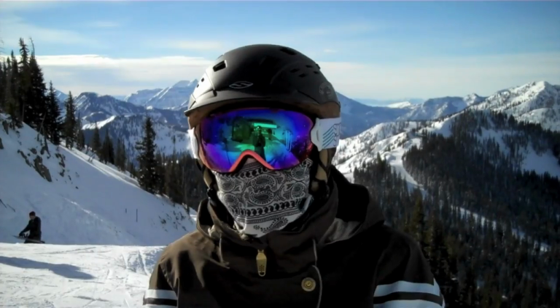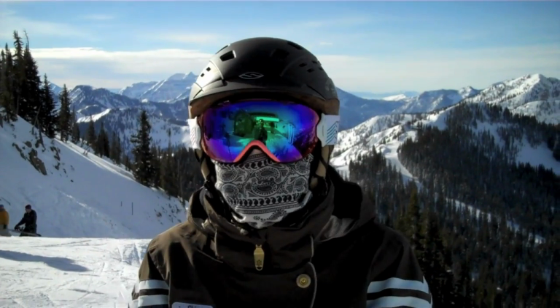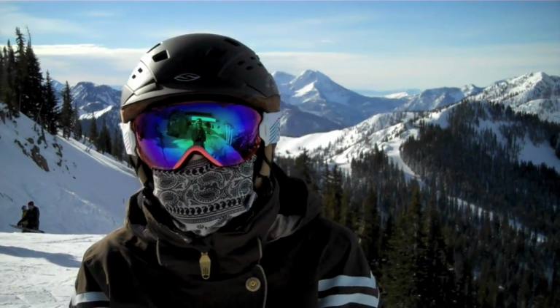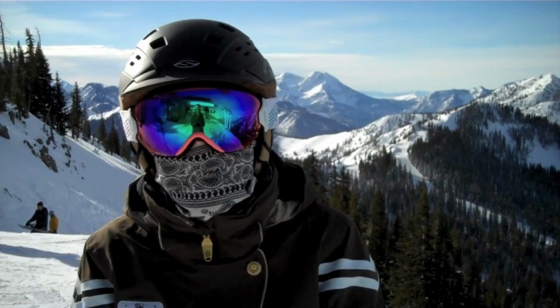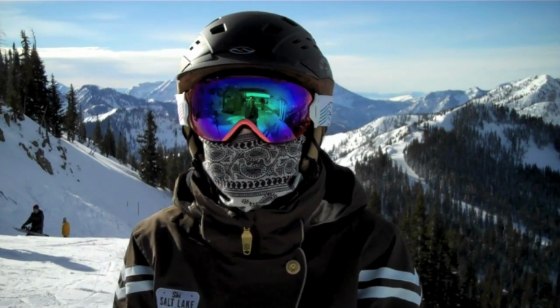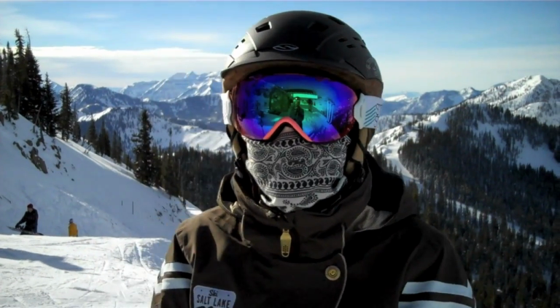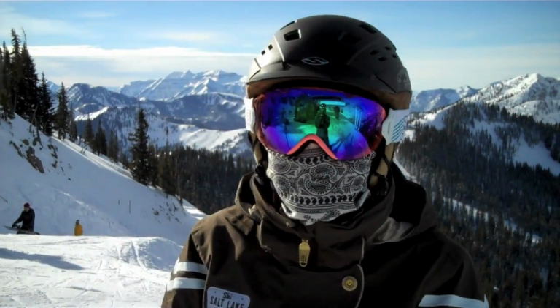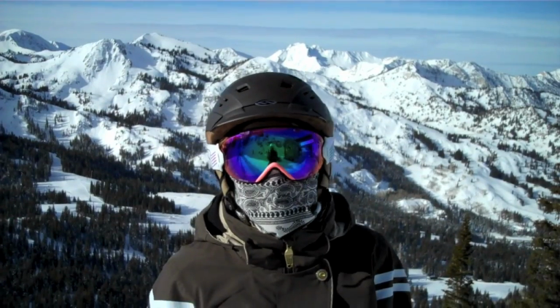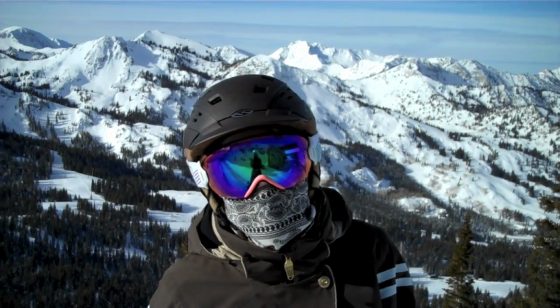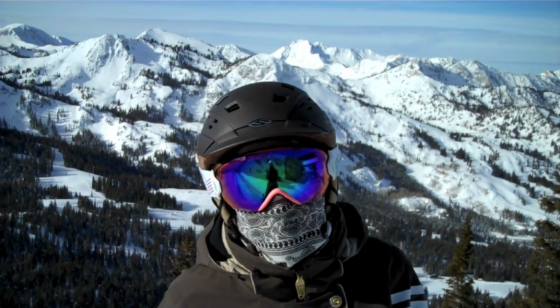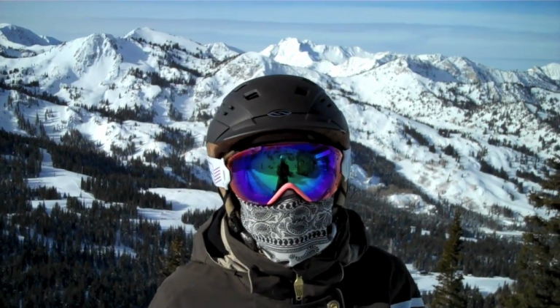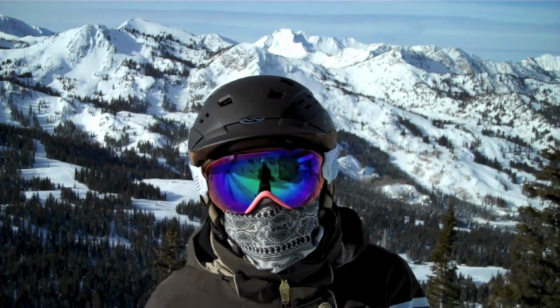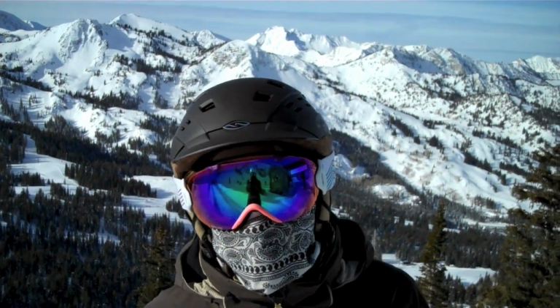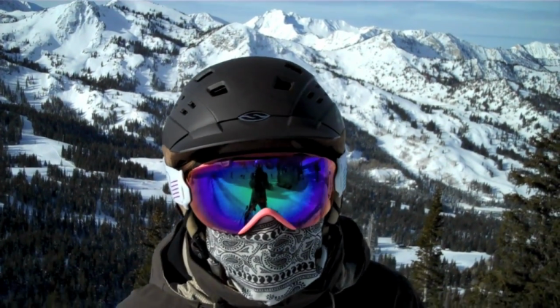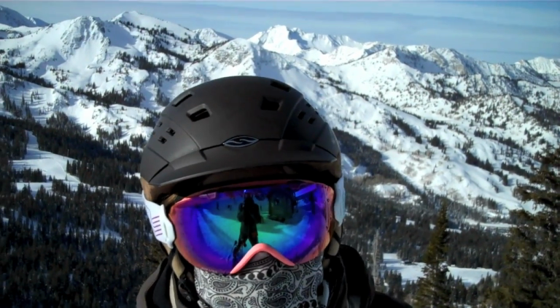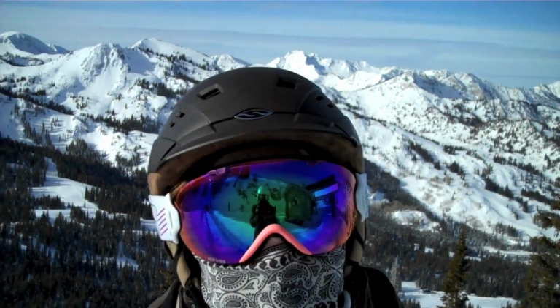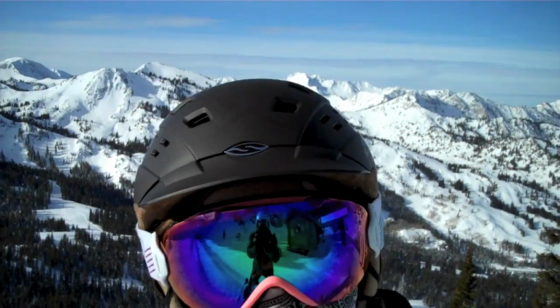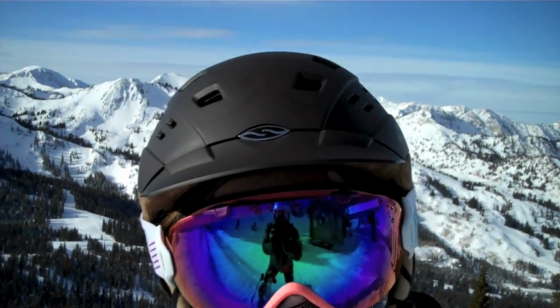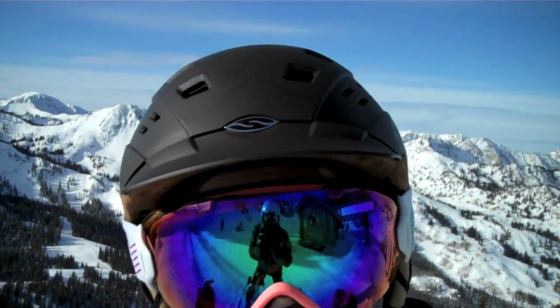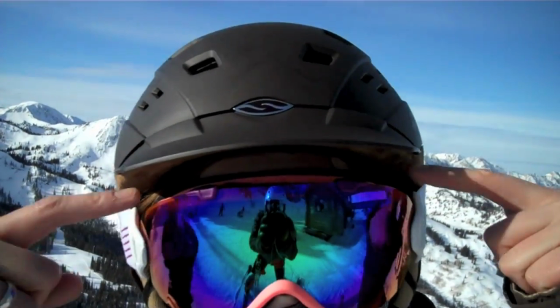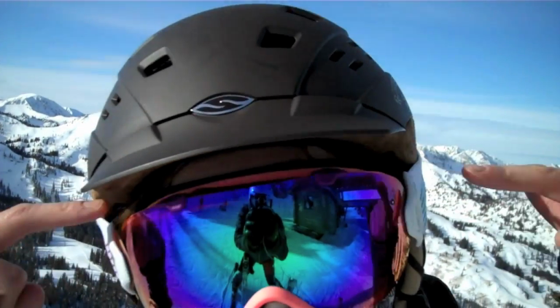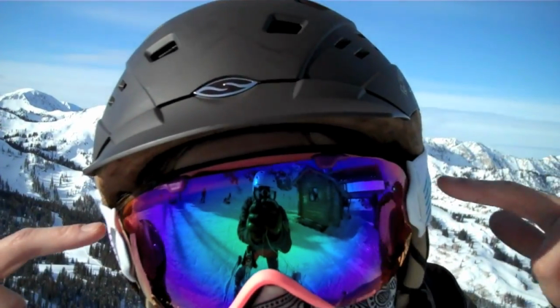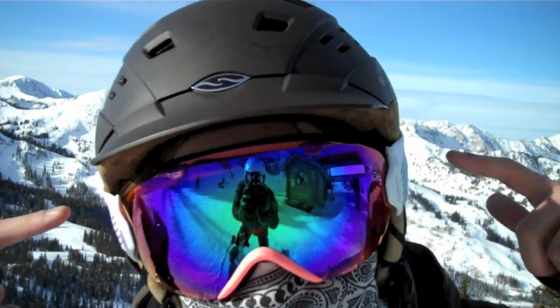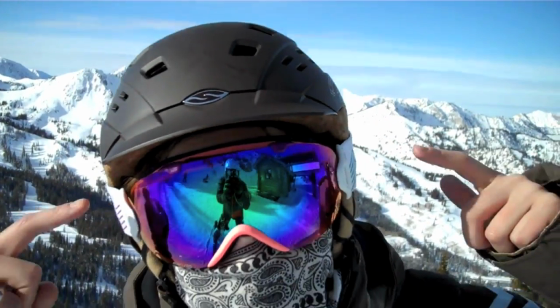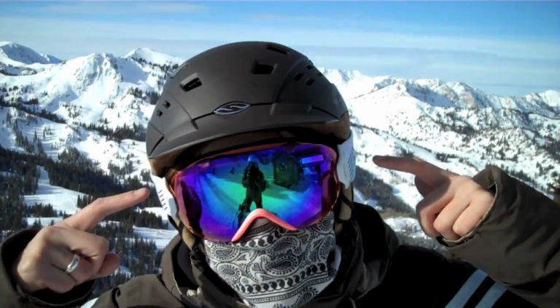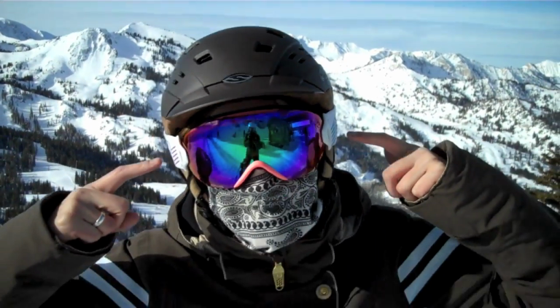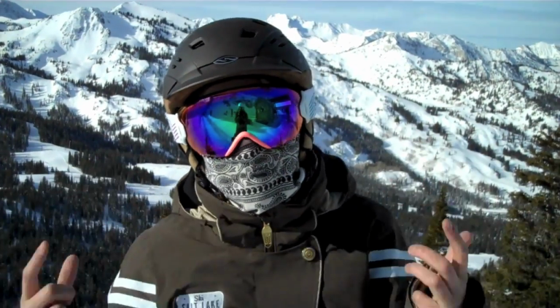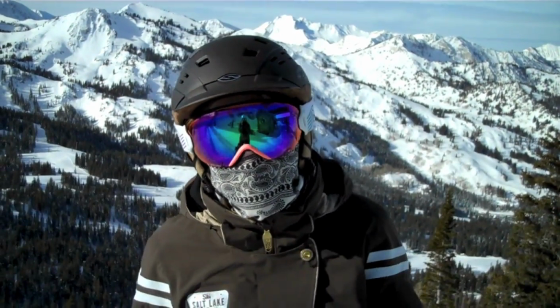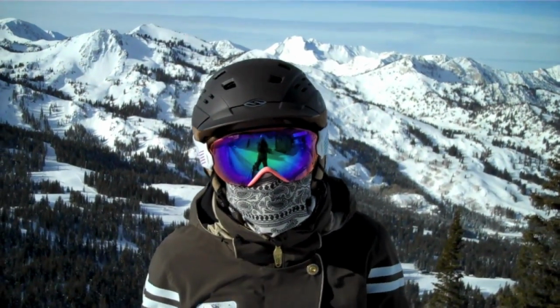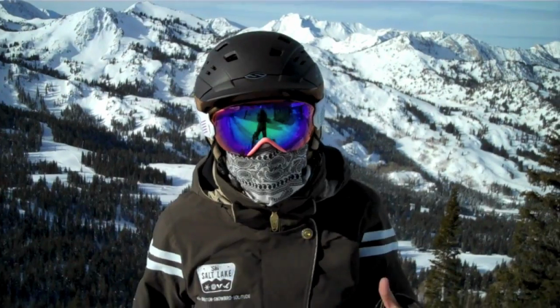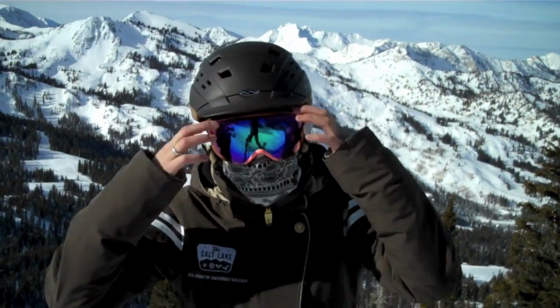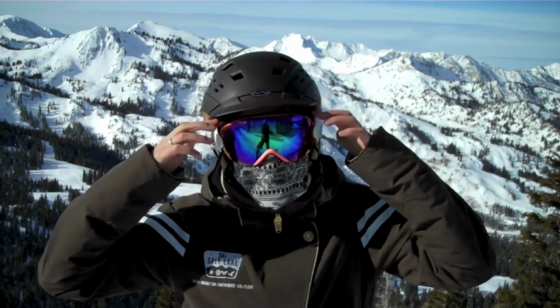I'm Laura with Ski Salt Lake and here's your tip of the week. This tip of the week will not only help you be more comfortable, but make you look the part. This is called a Gaper Gap. You do not want this. Whether you're wearing a helmet or a hat, avoid this.